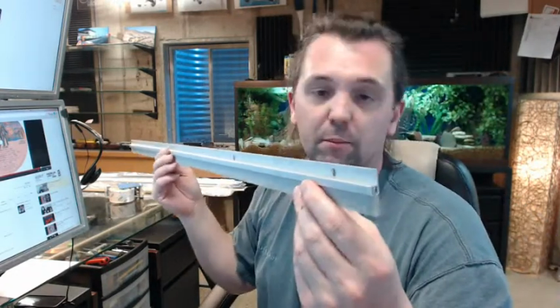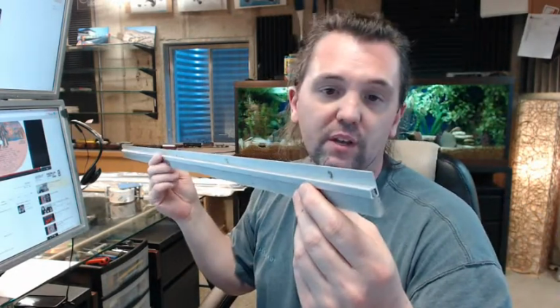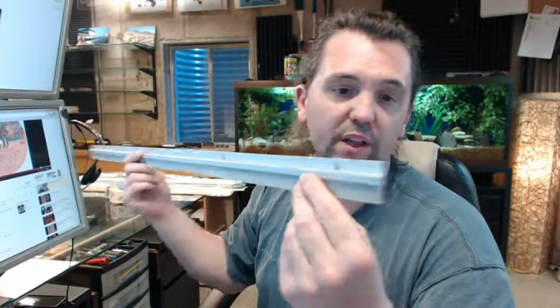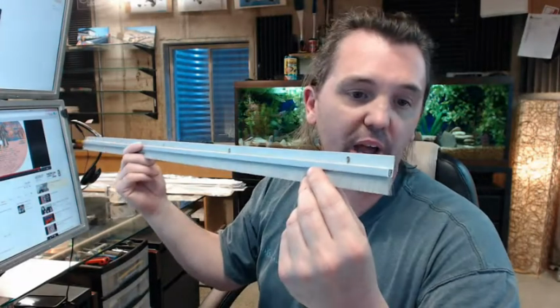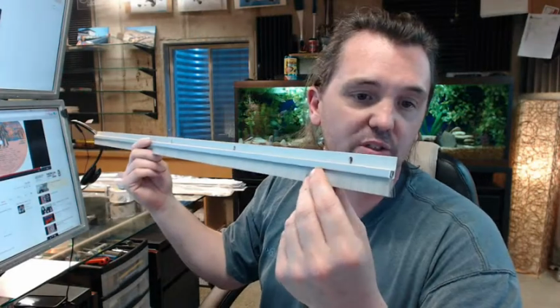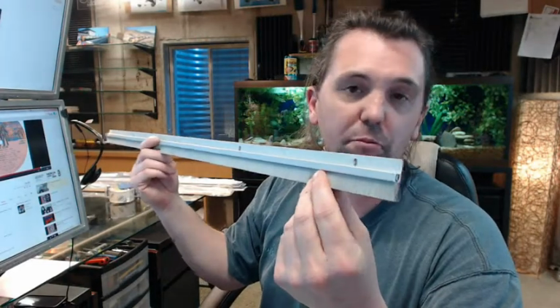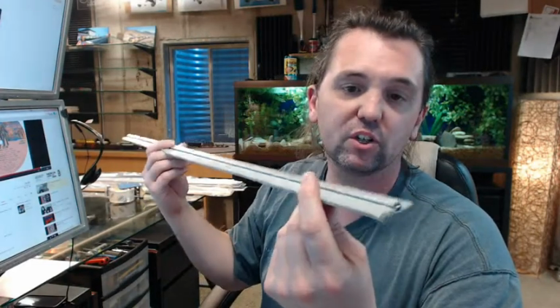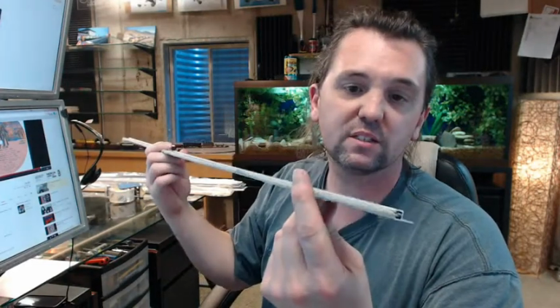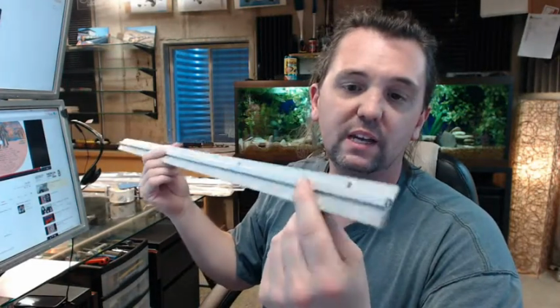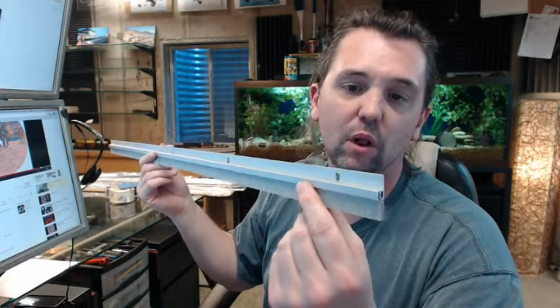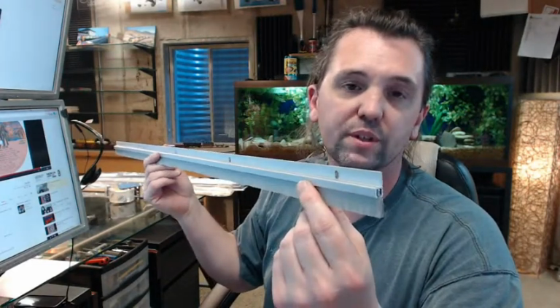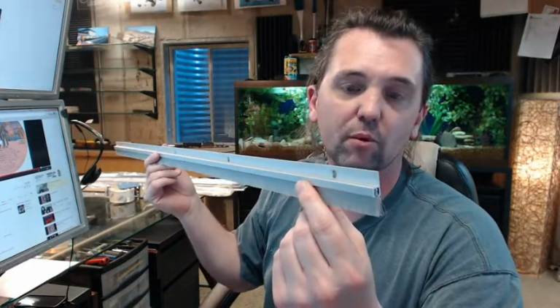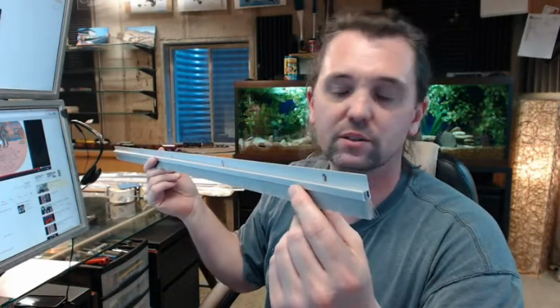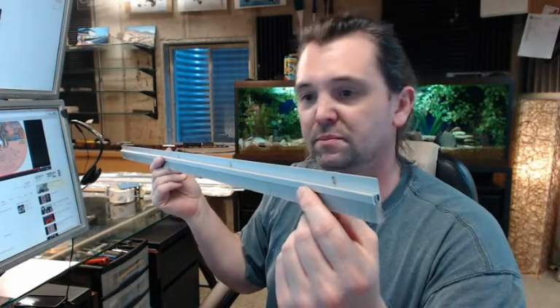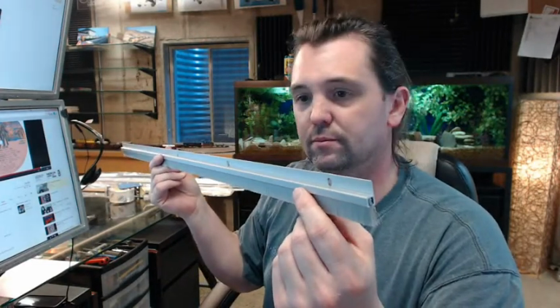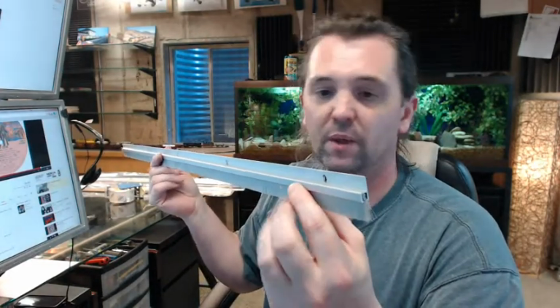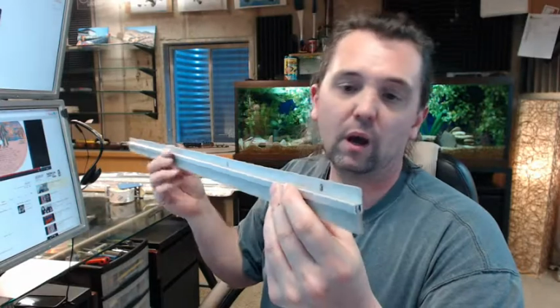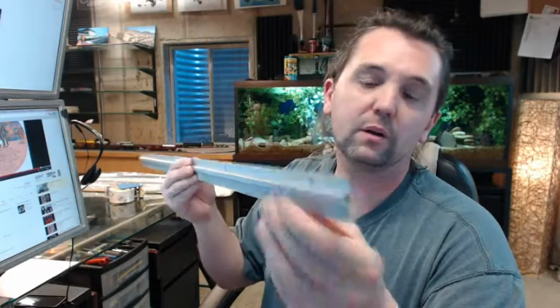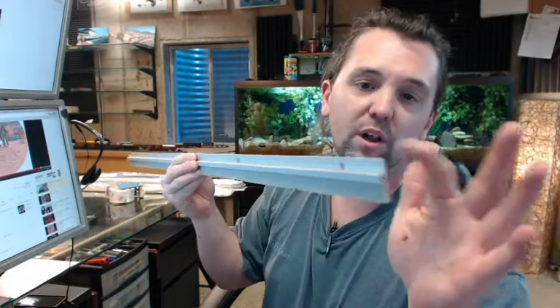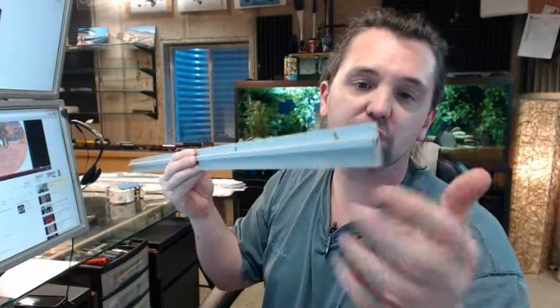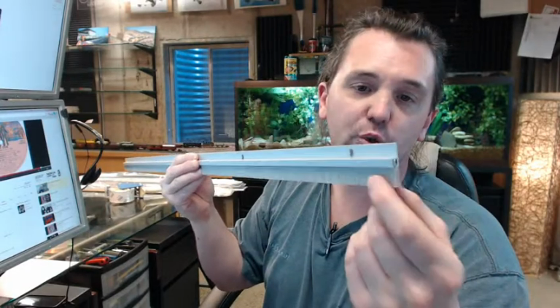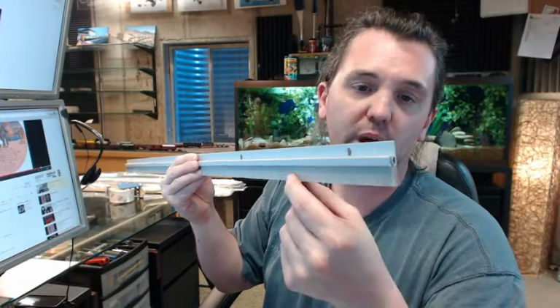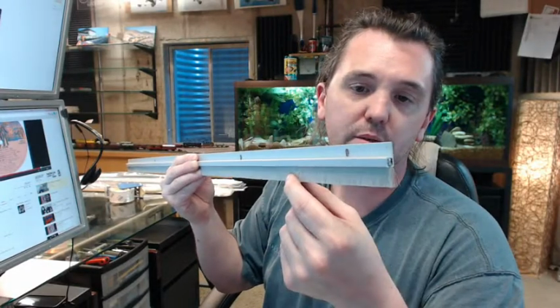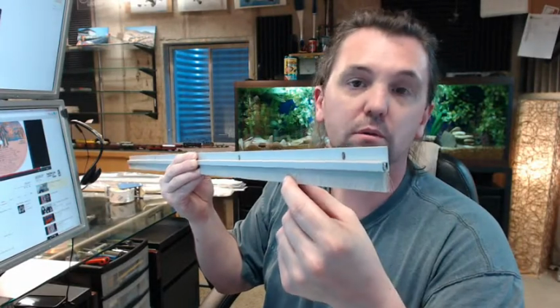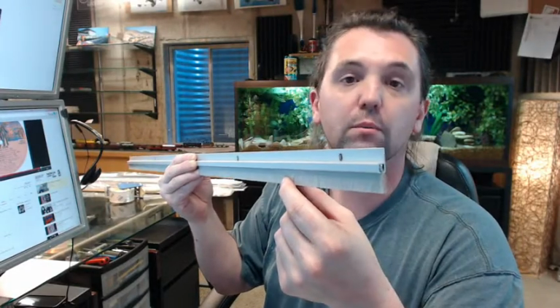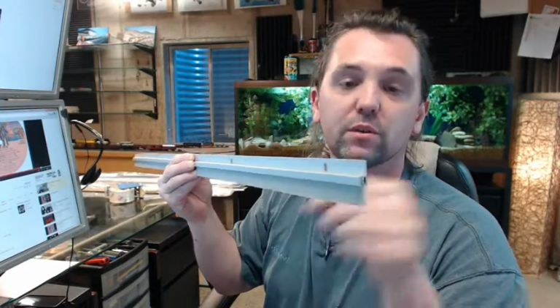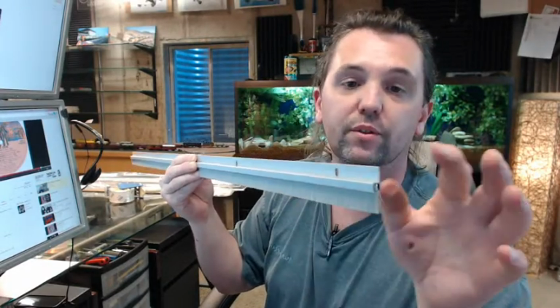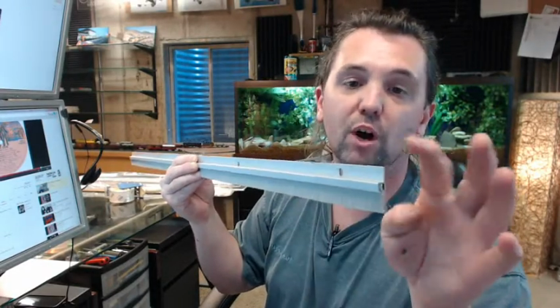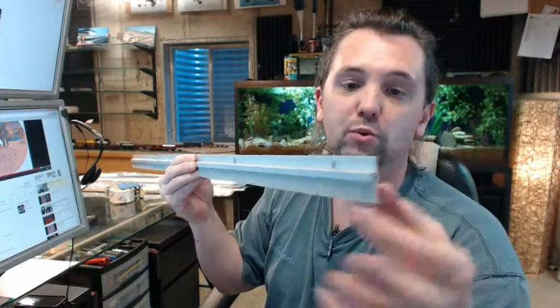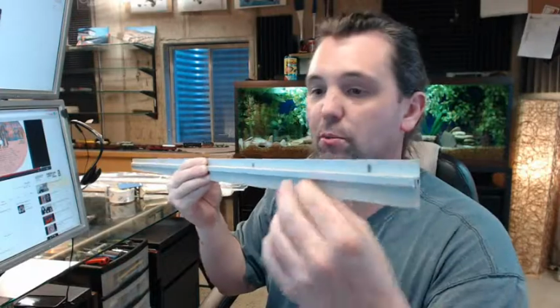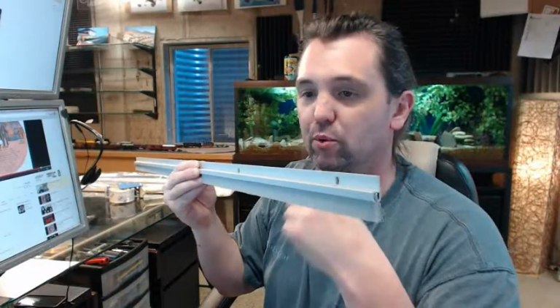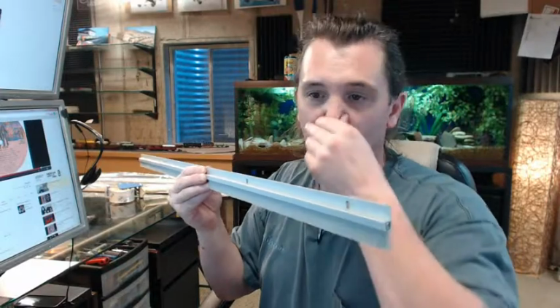Available in the clear anodized aluminum finish as seen here, along with the dark bronze. The clear is going to feature a gray bristle; the dark bronze would feature a black bristle of course.